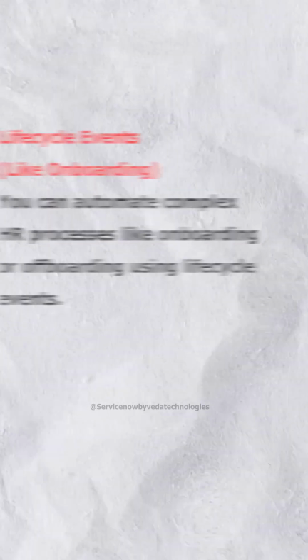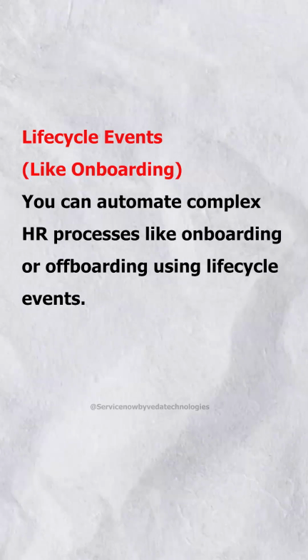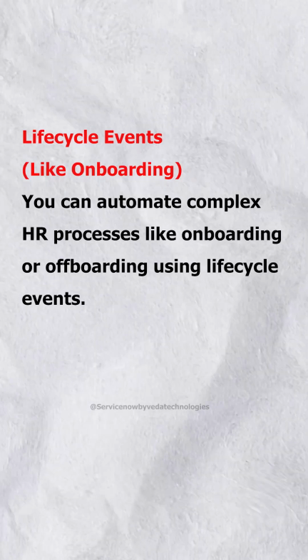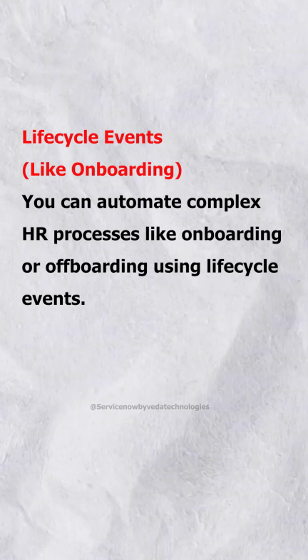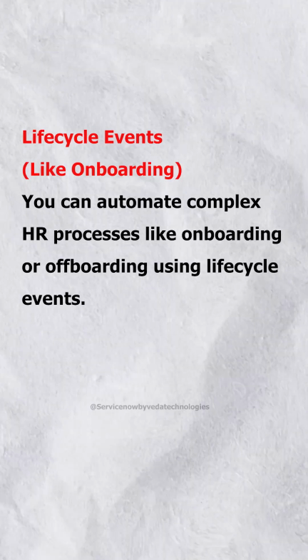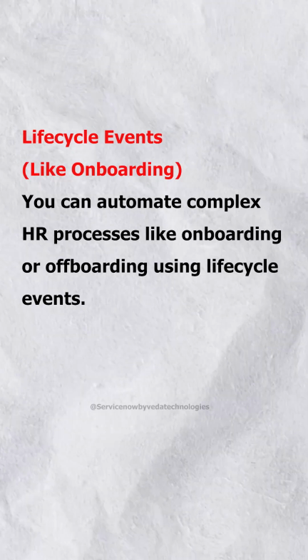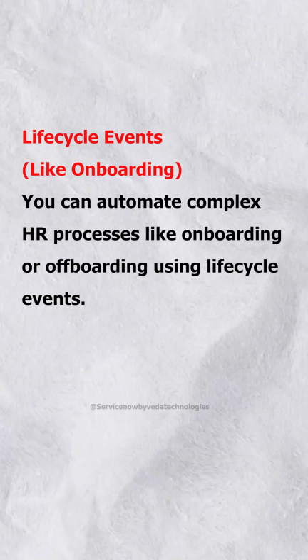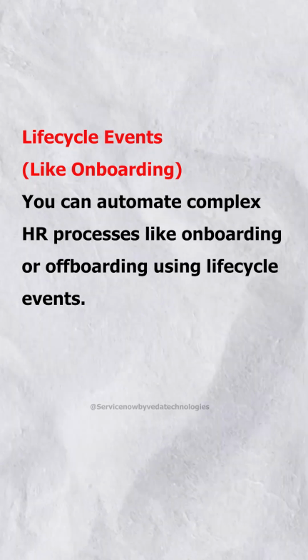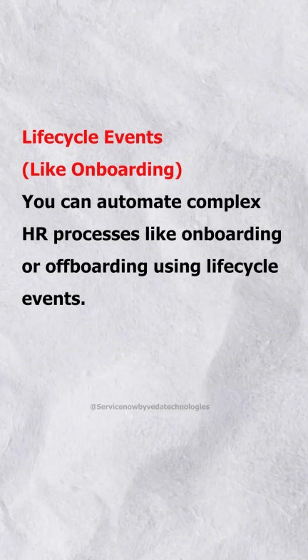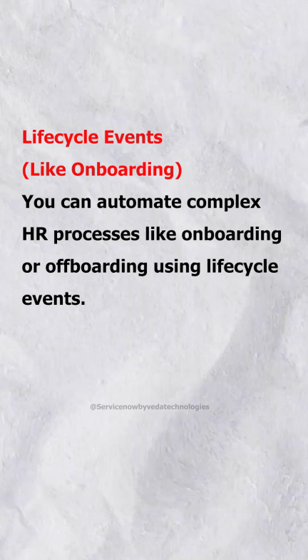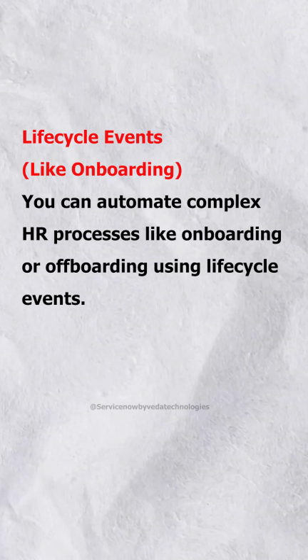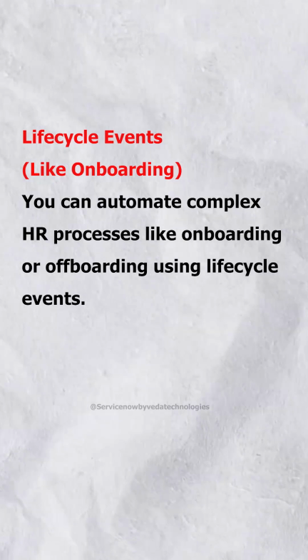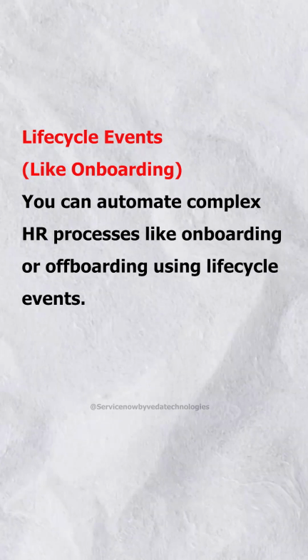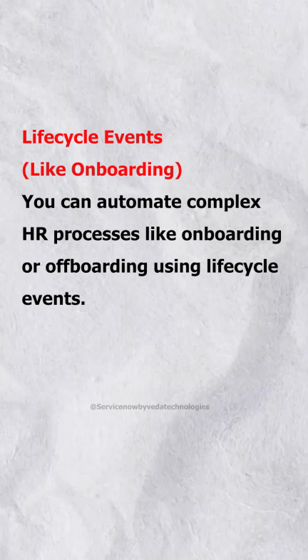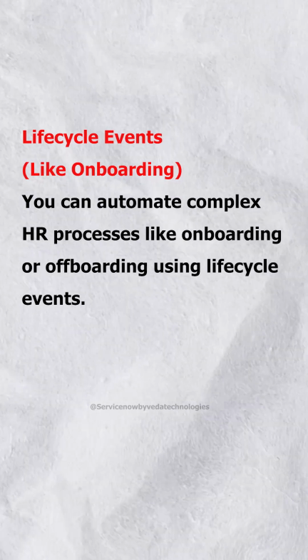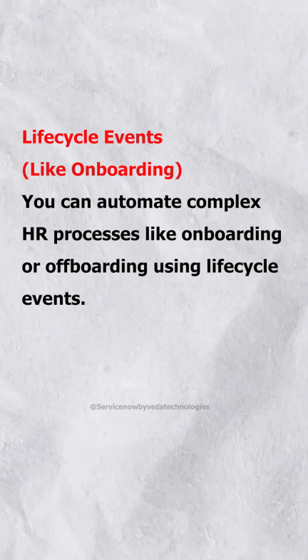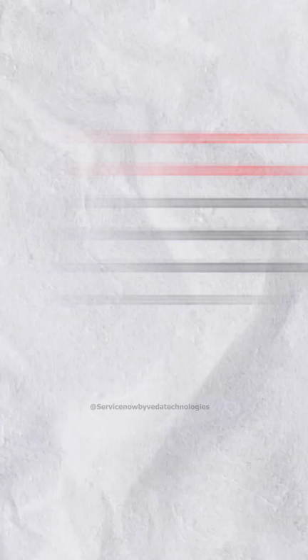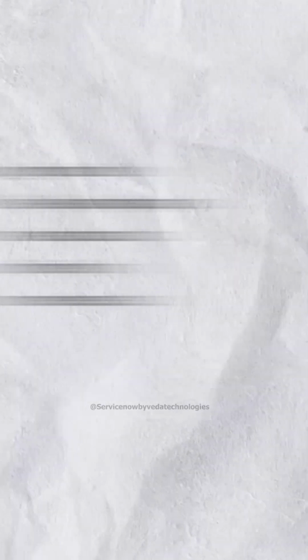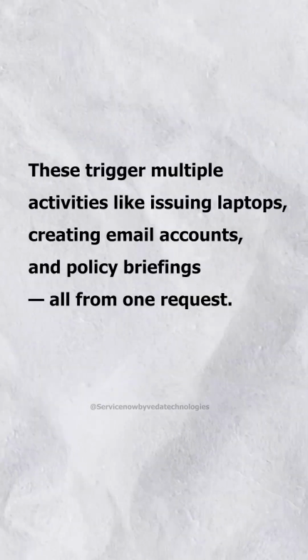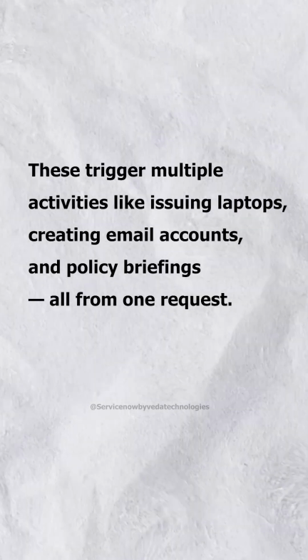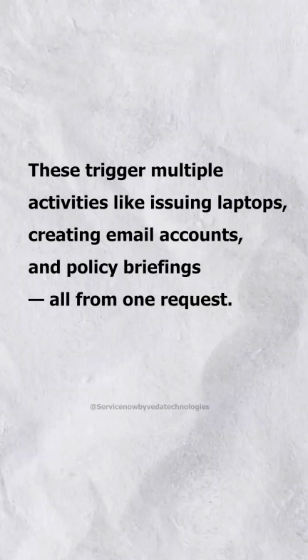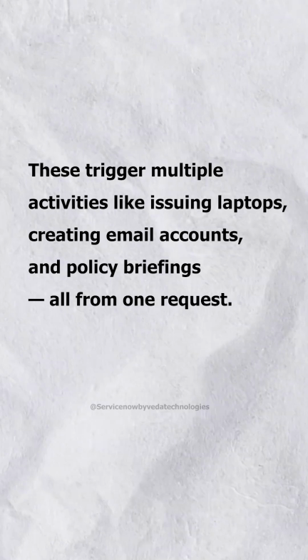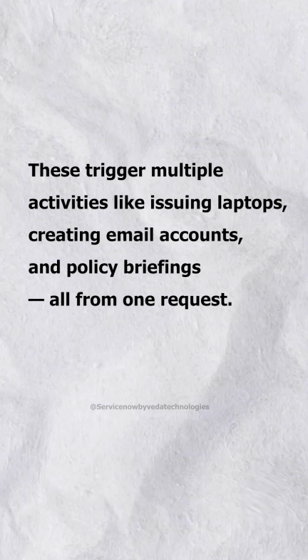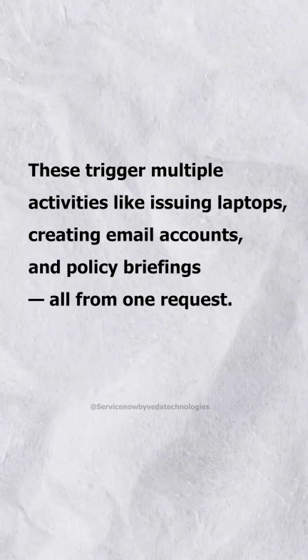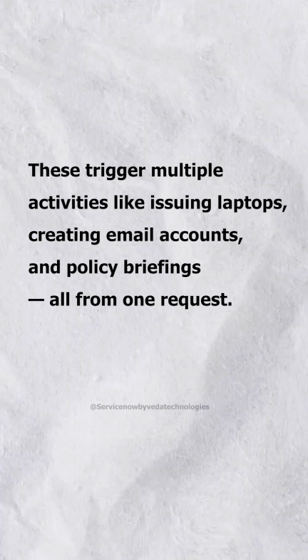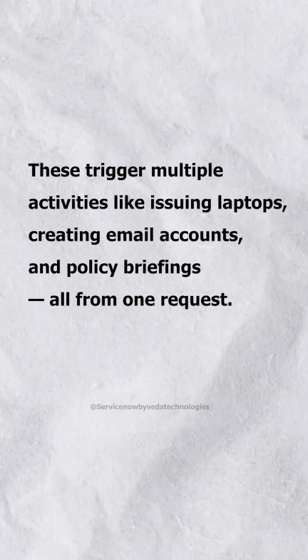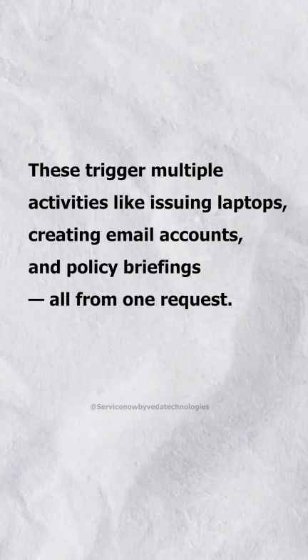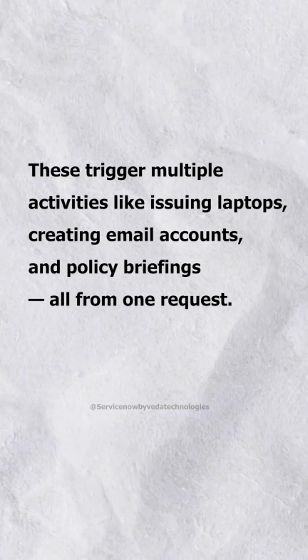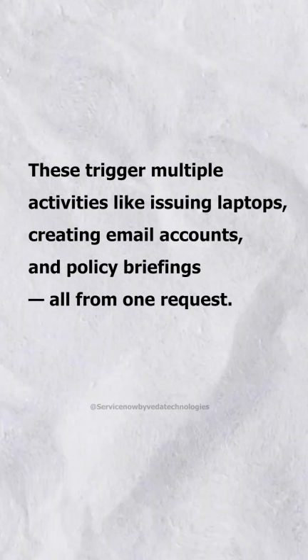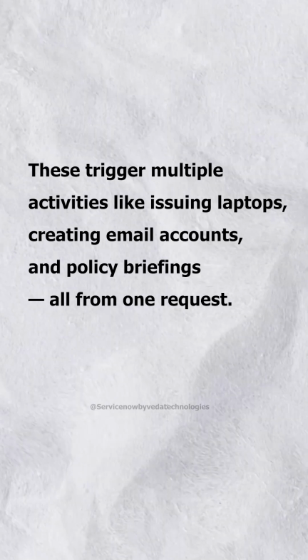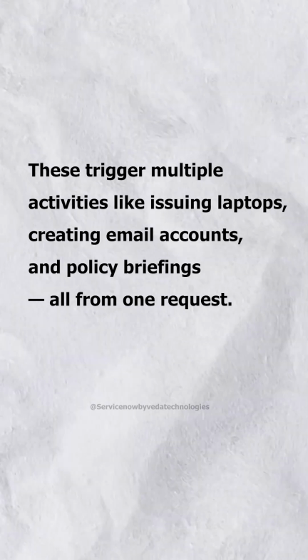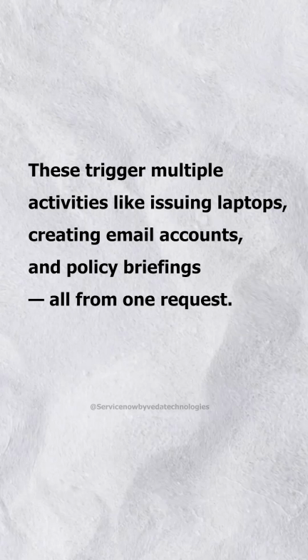Lifecycle Events, like onboarding: you can automate complex HR processes like onboarding or offboarding using lifecycle events. These trigger multiple activities, like issuing laptops, creating email accounts, and policy briefings, all from one request.